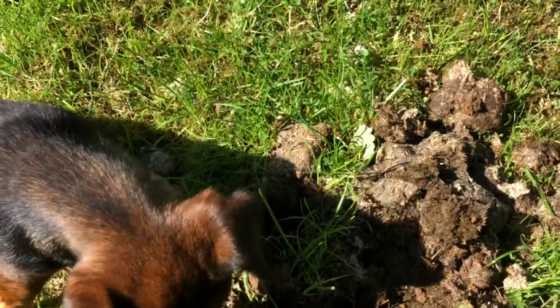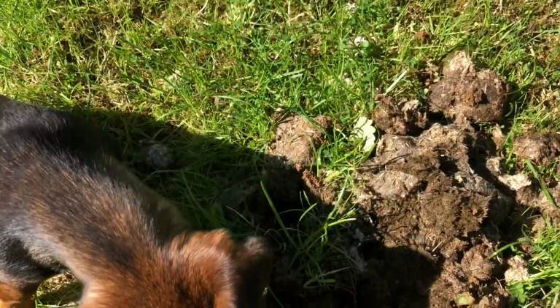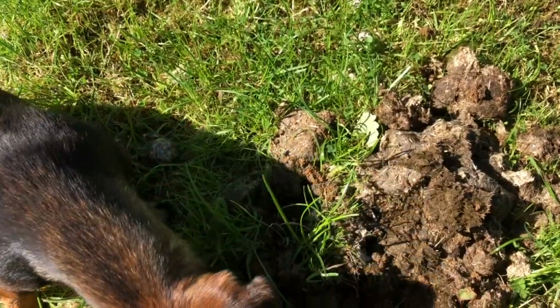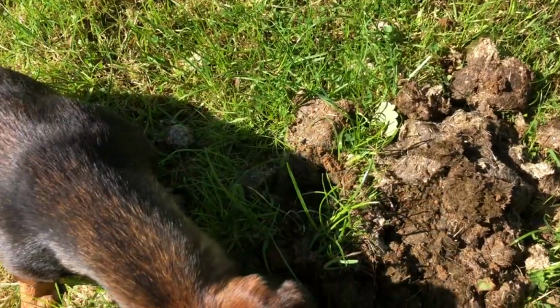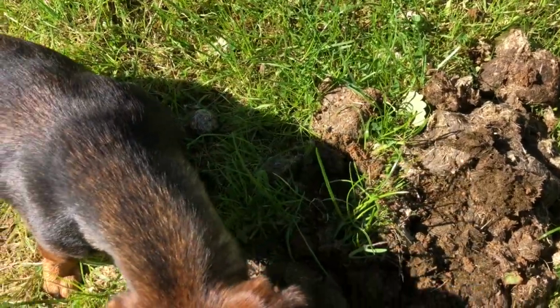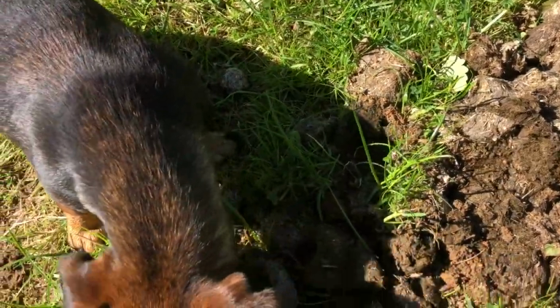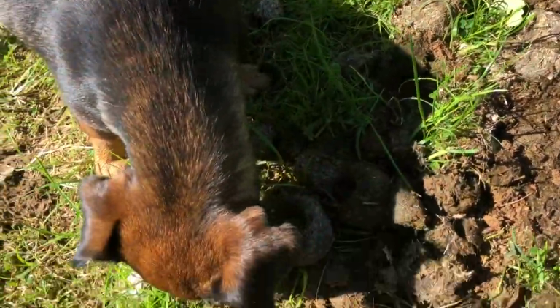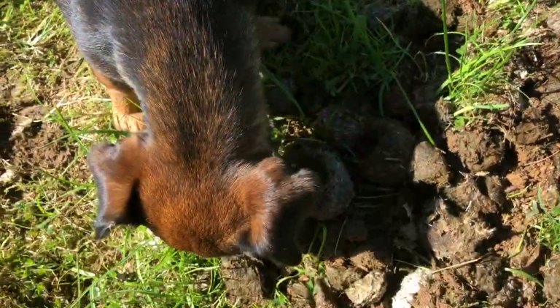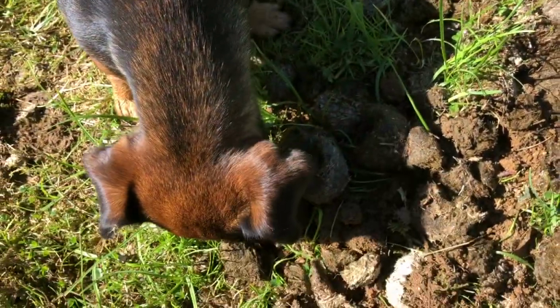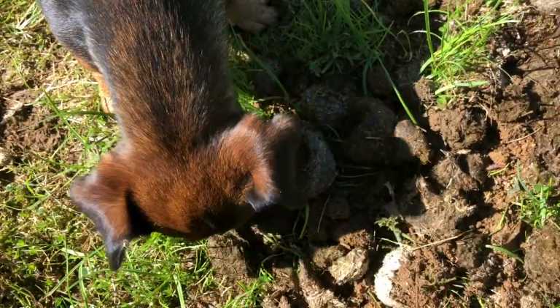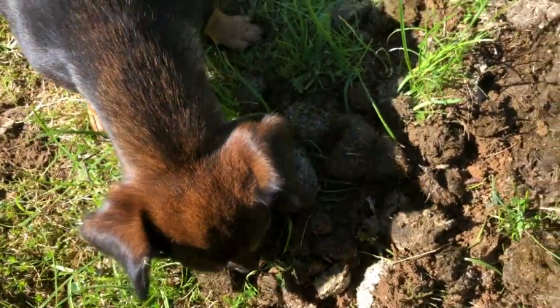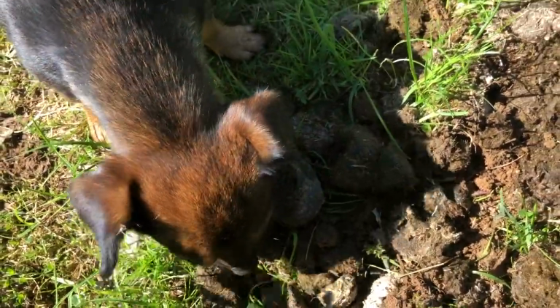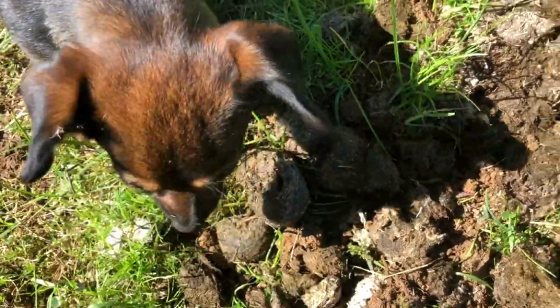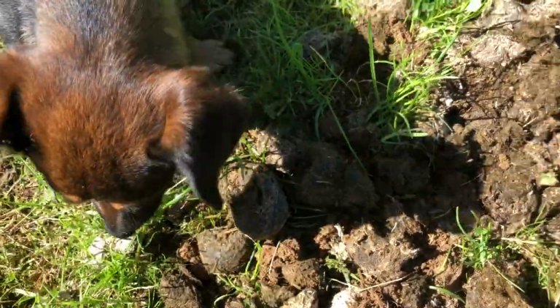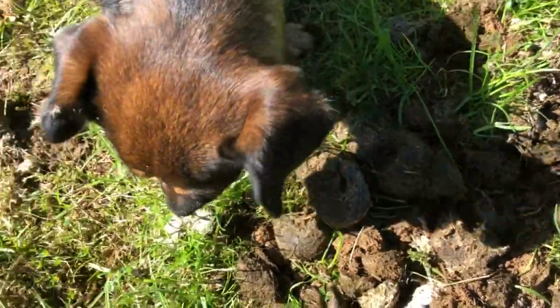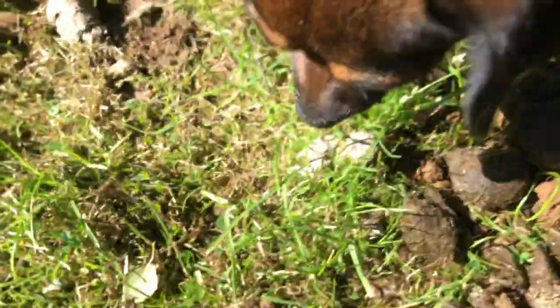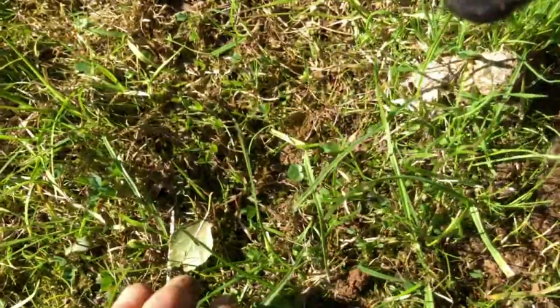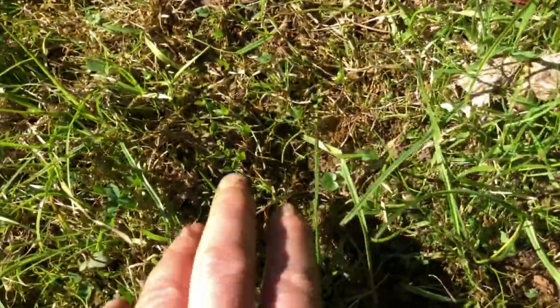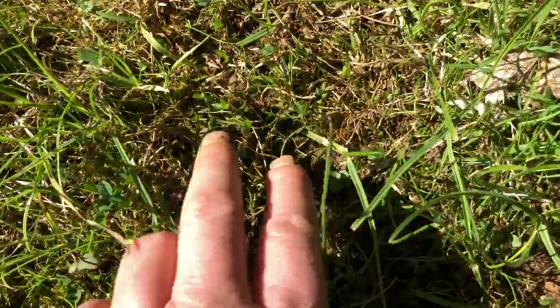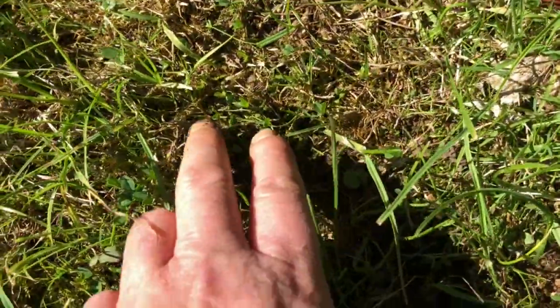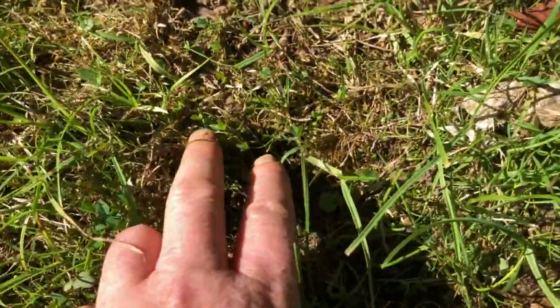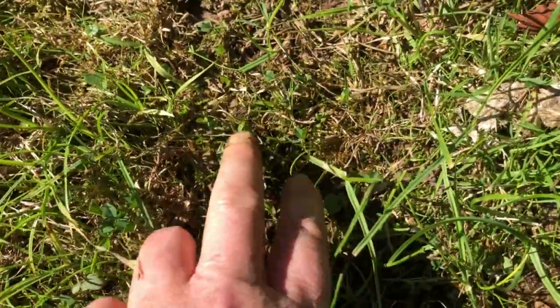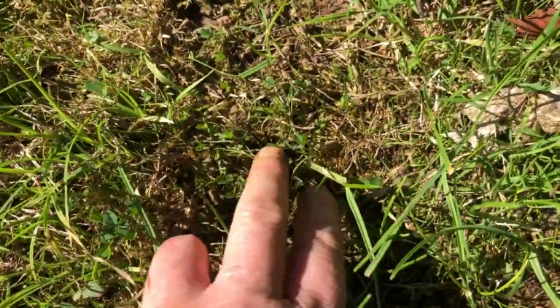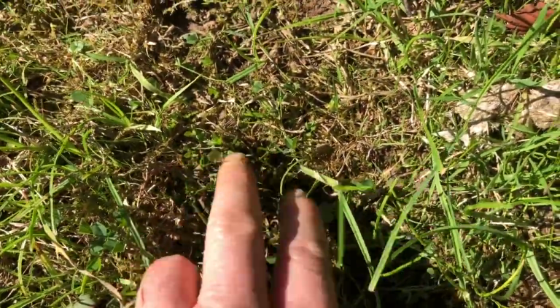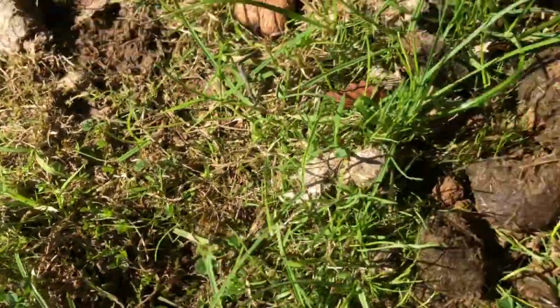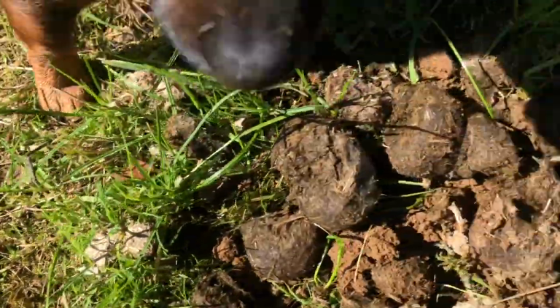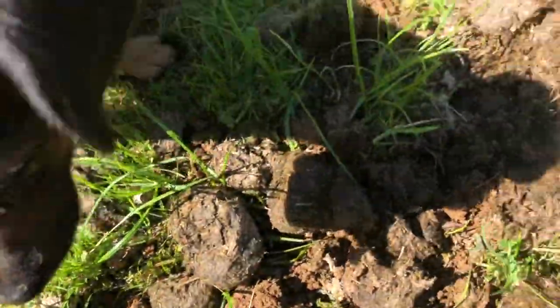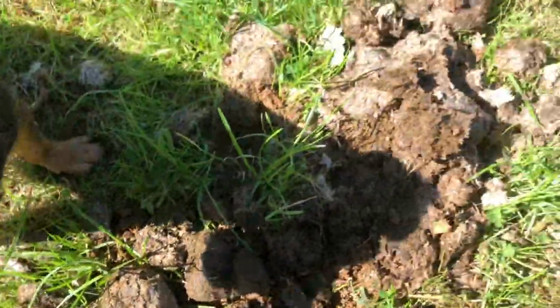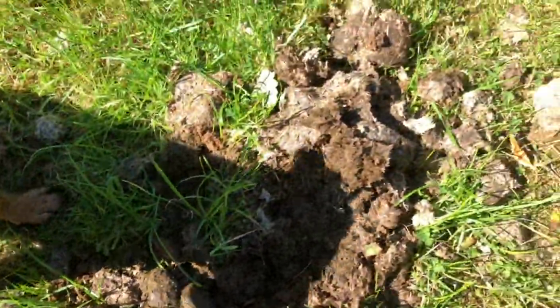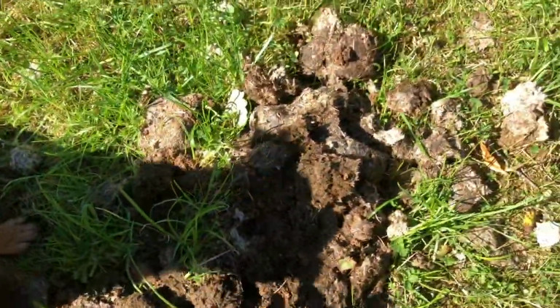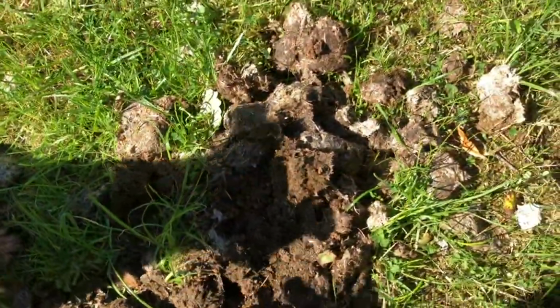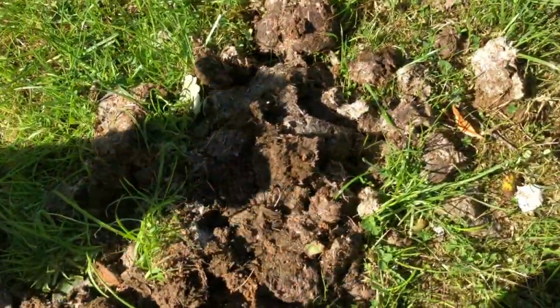It feeds the bird life, and it feeds the soil. Here you can see the clovers coming up. This was where the horses were grazing about ten days ago.